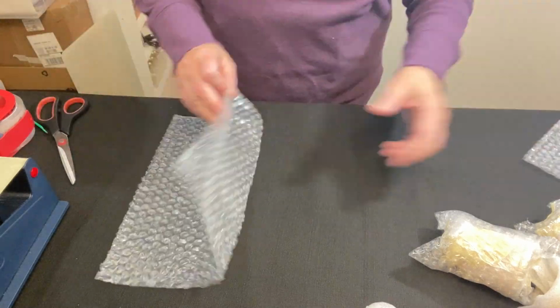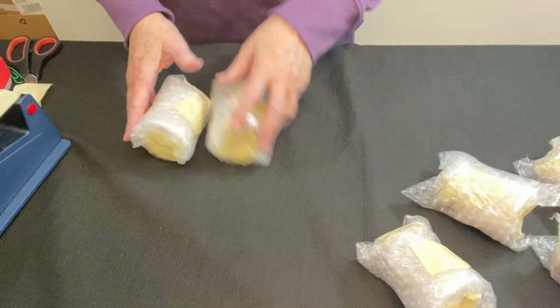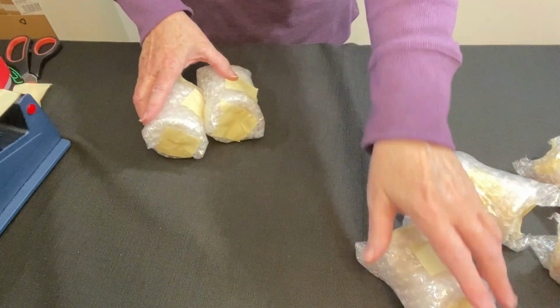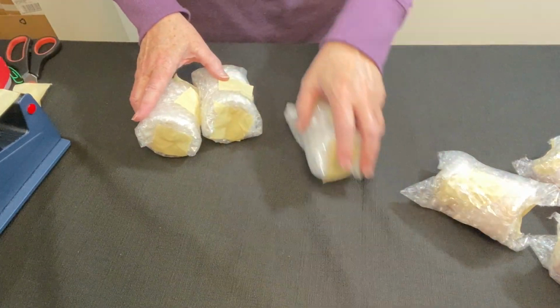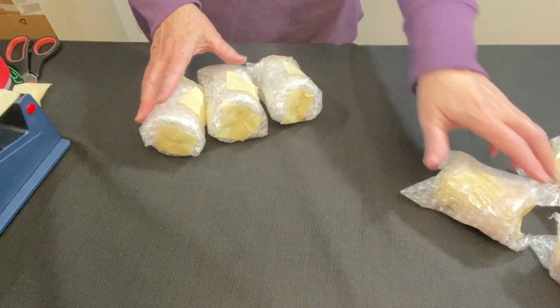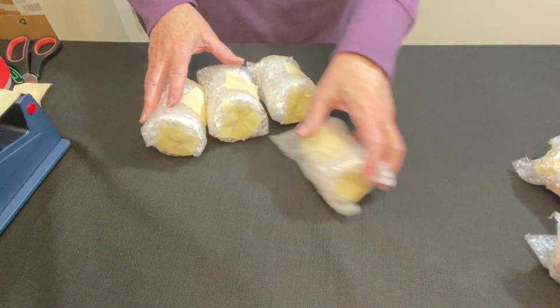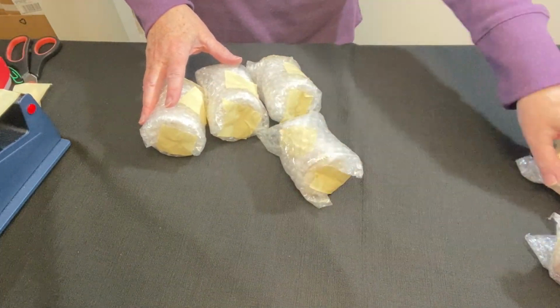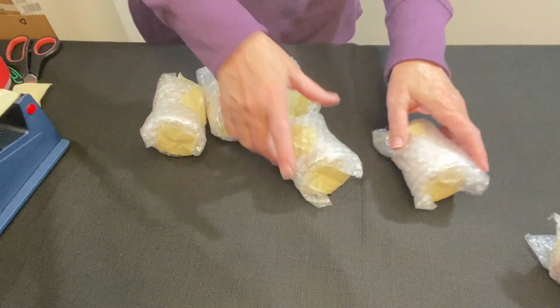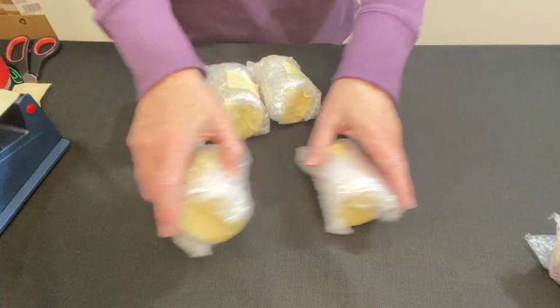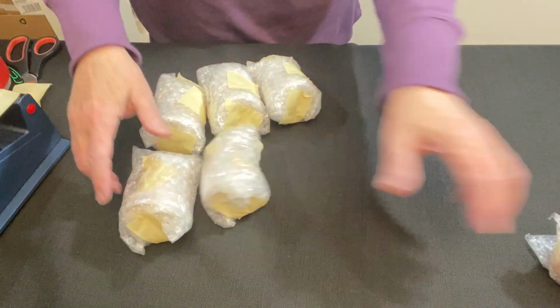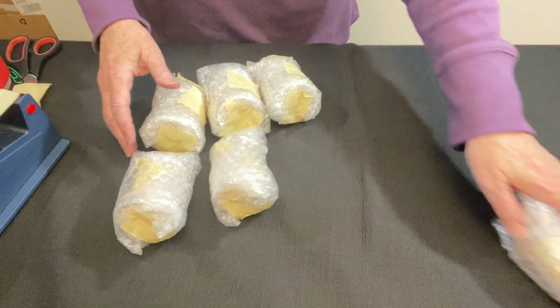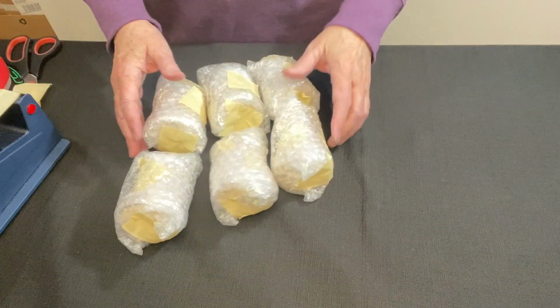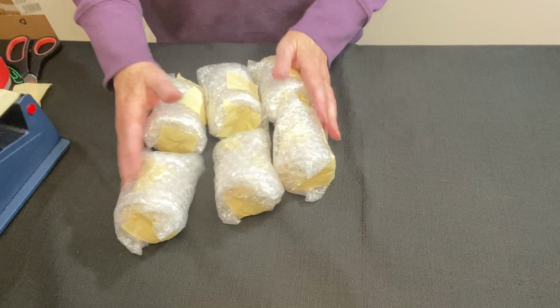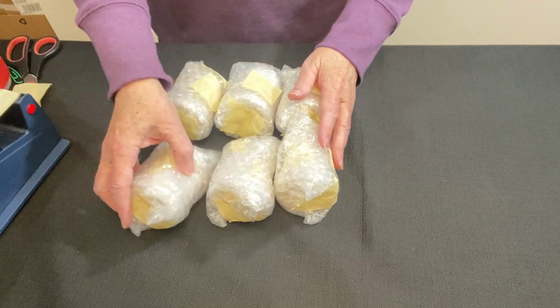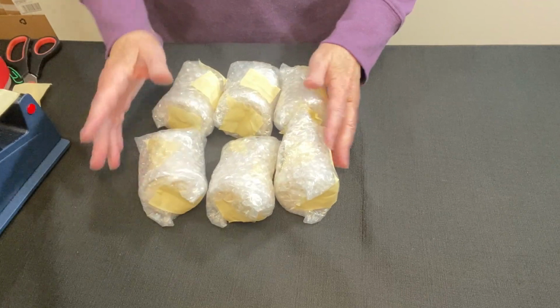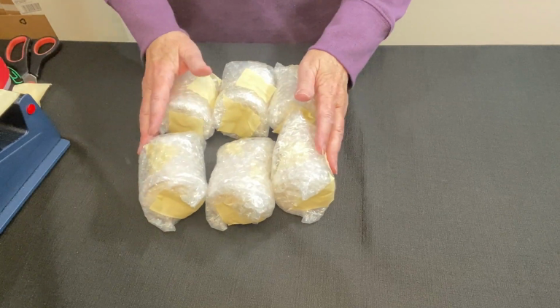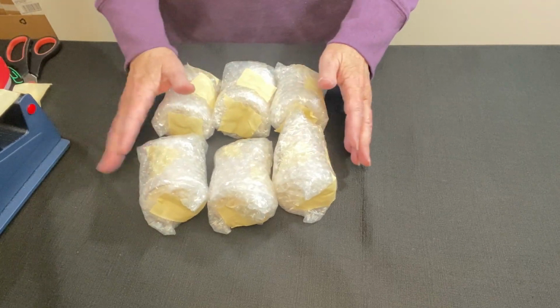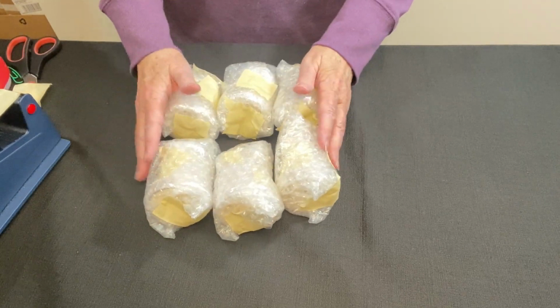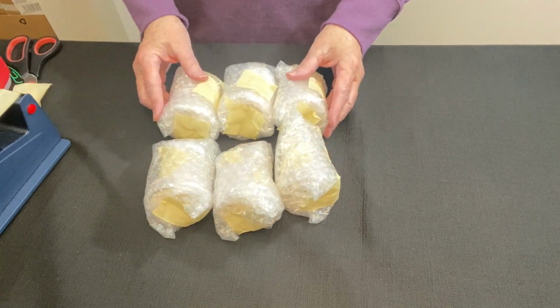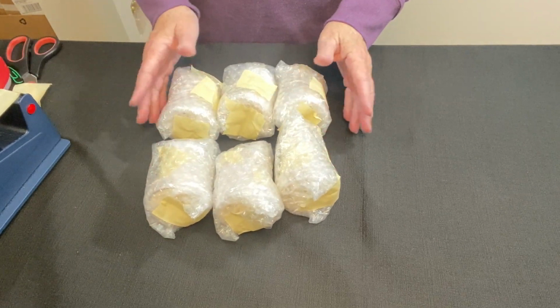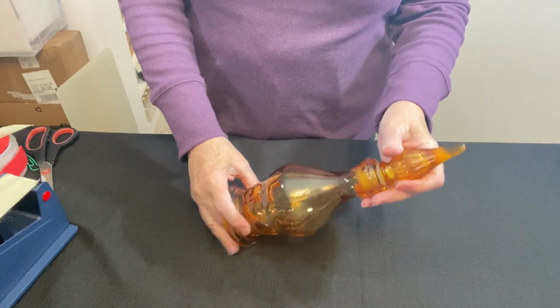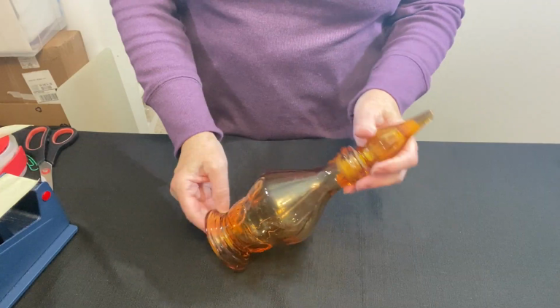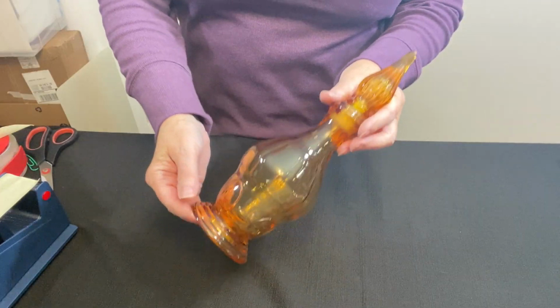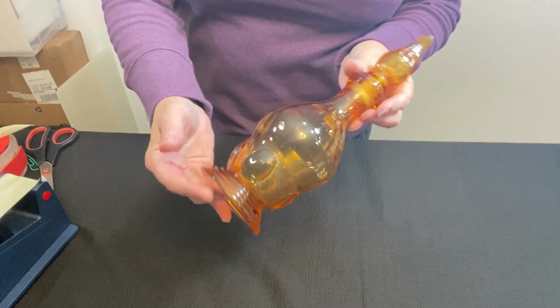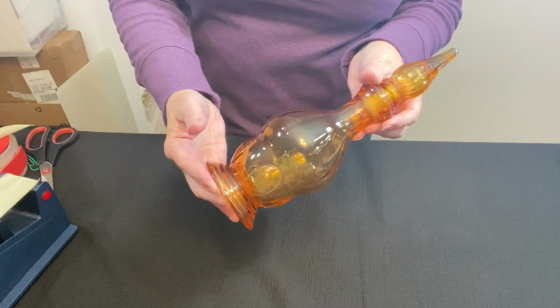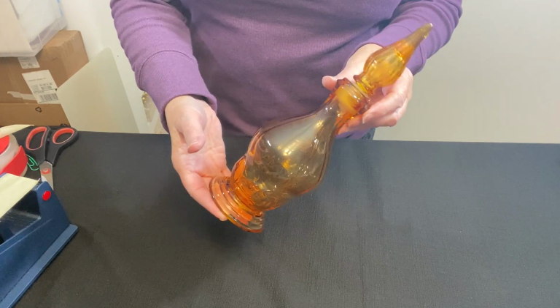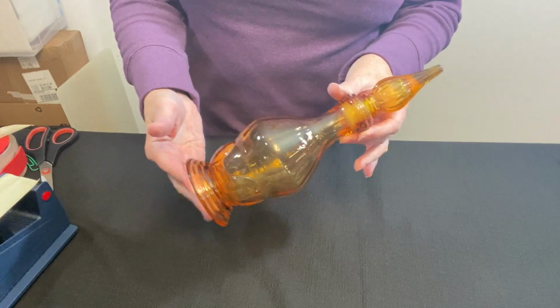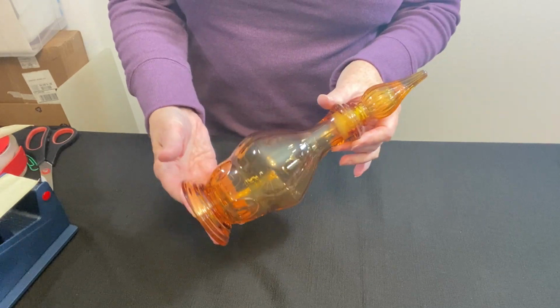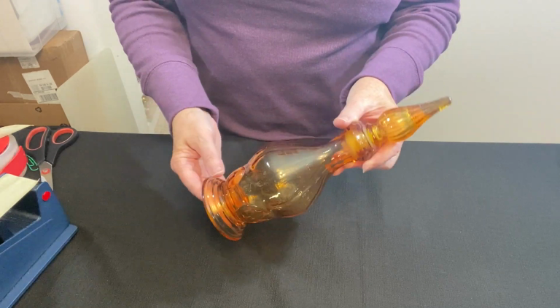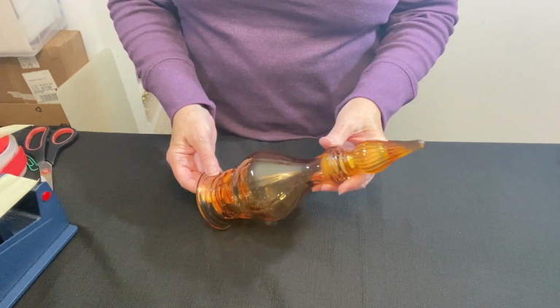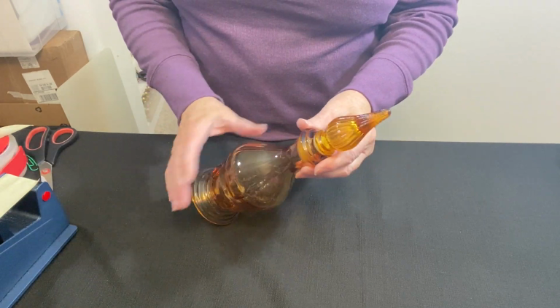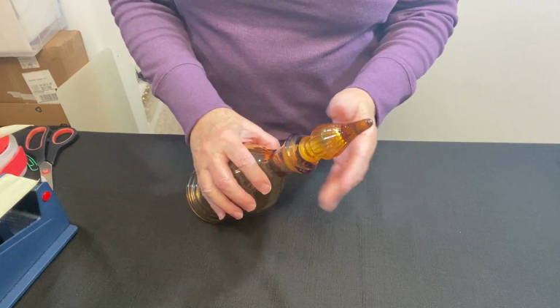I have all six done. Now I need to tackle the decanter. This is a really pretty bottle and as you saw I only paid two dollars for this entire set.